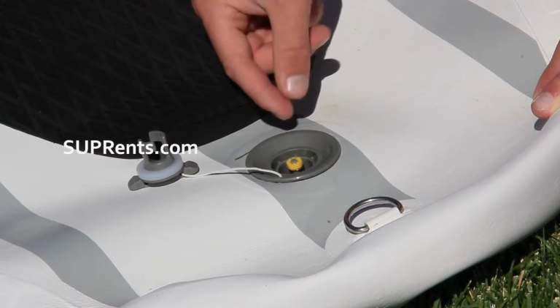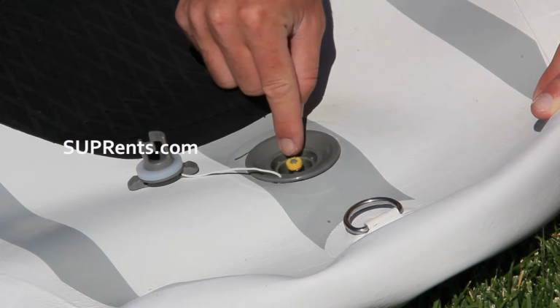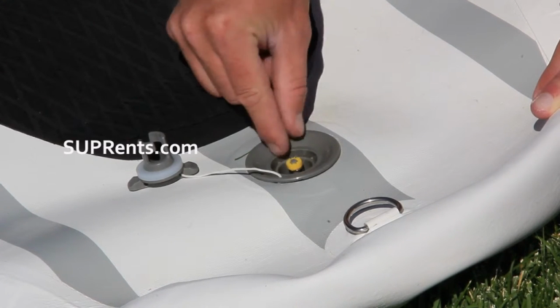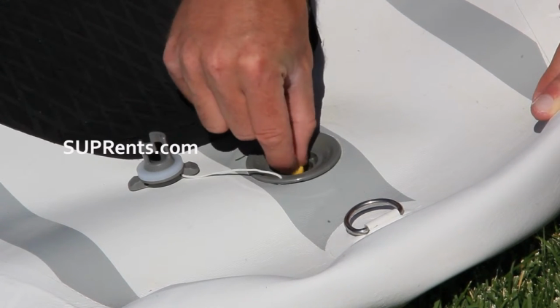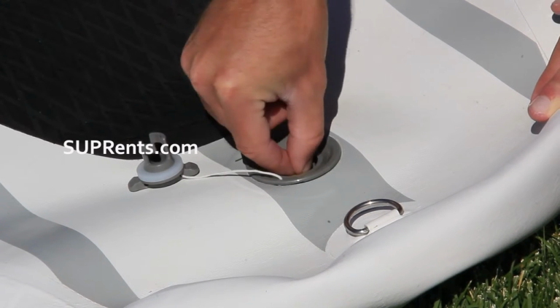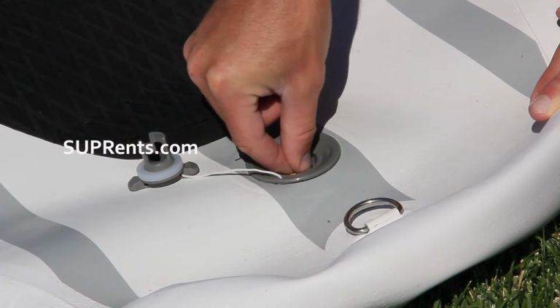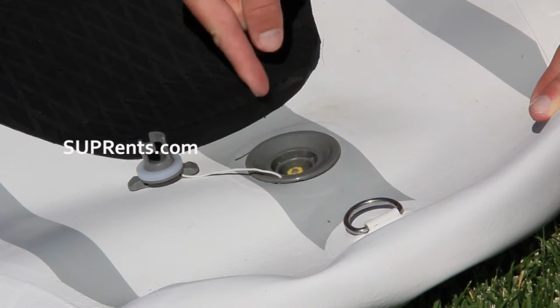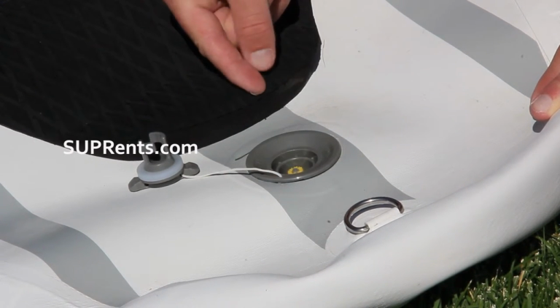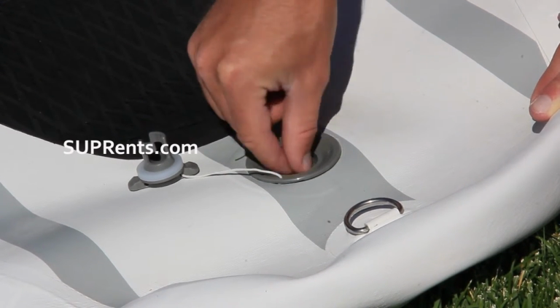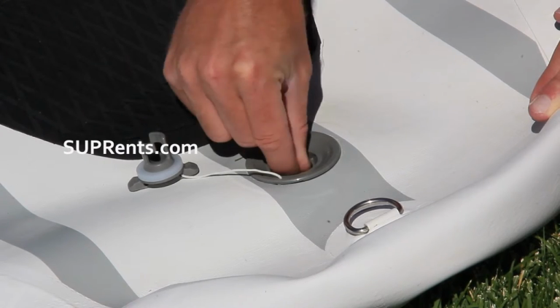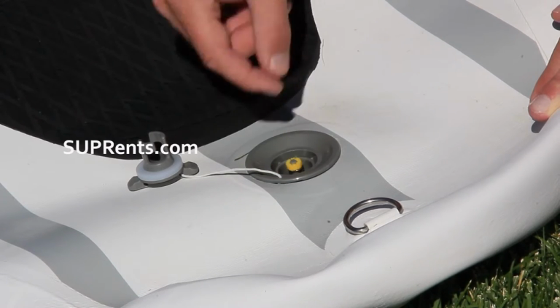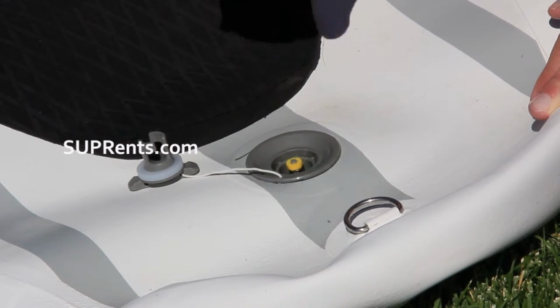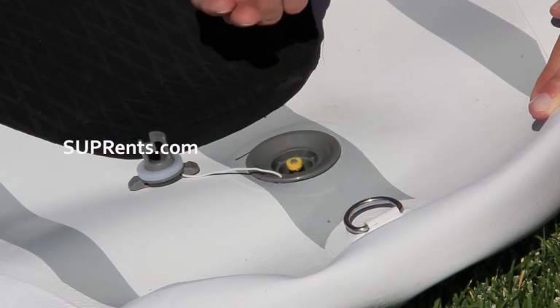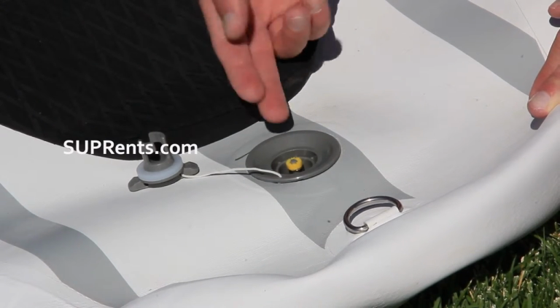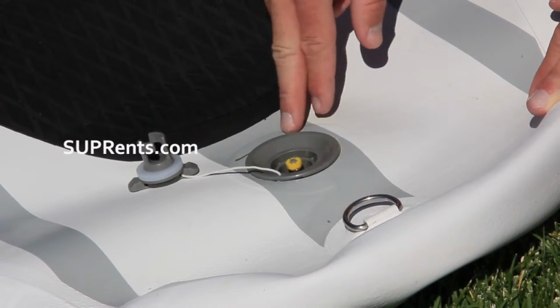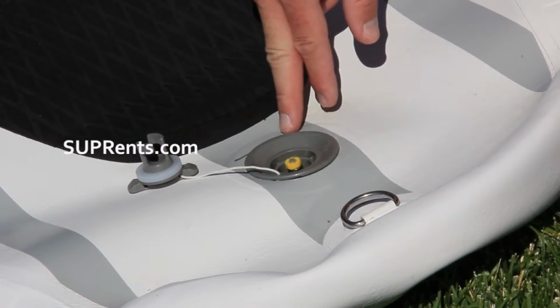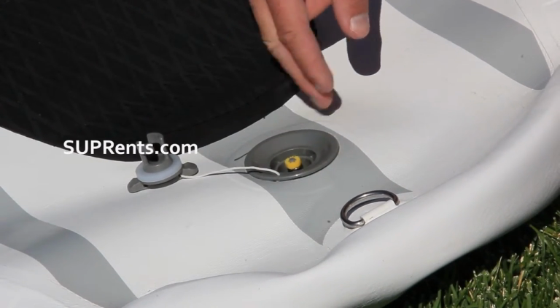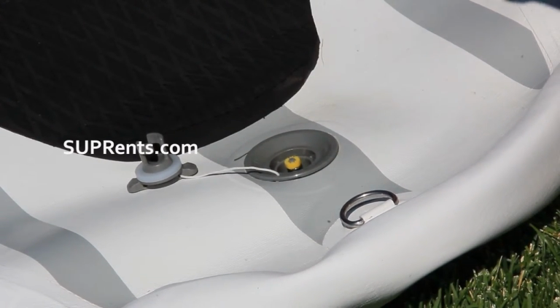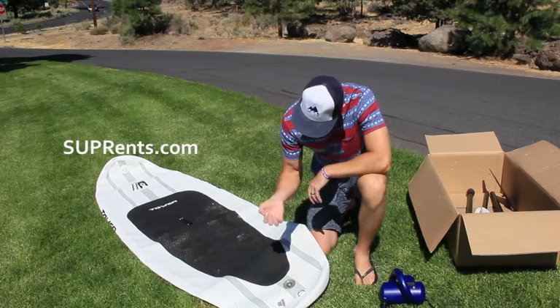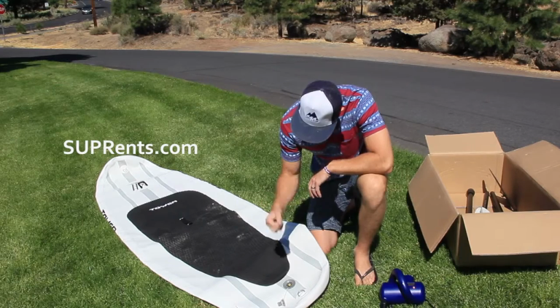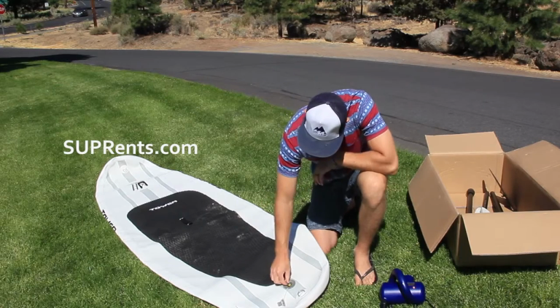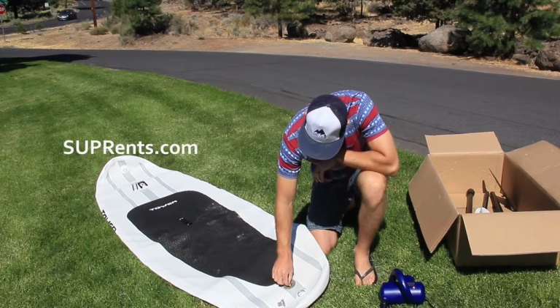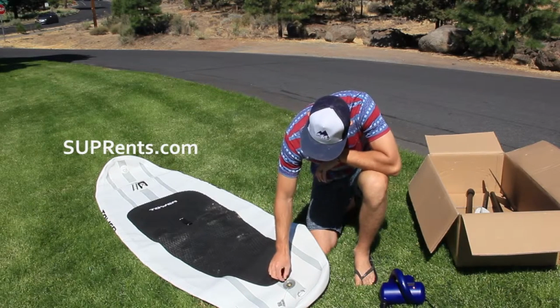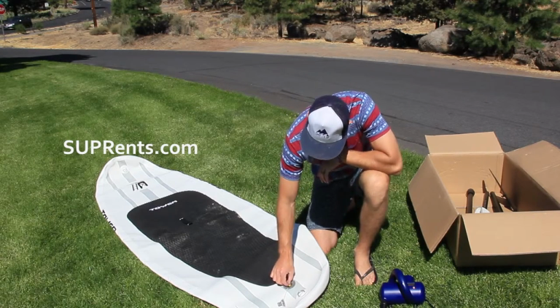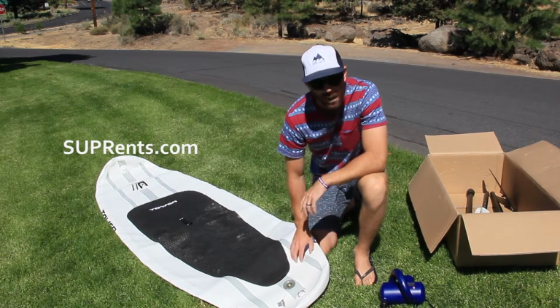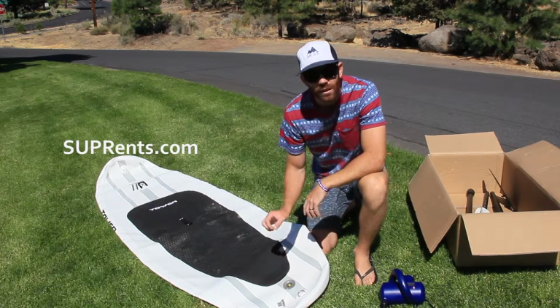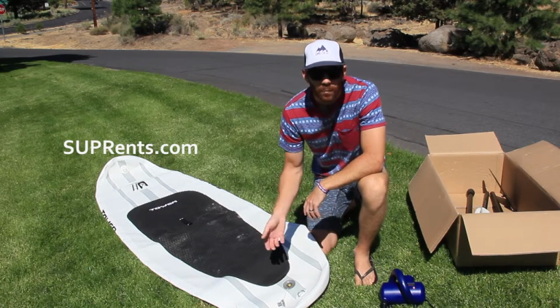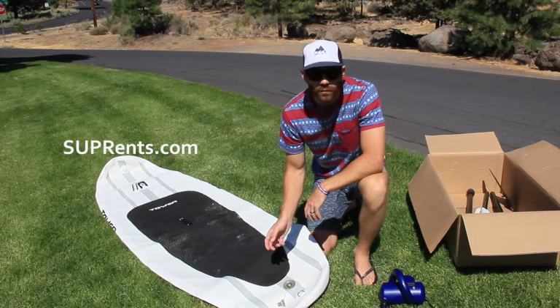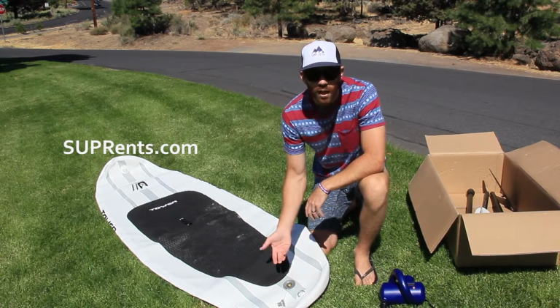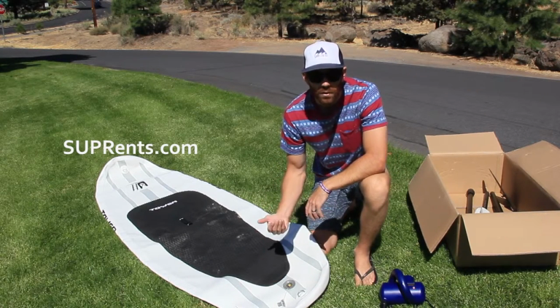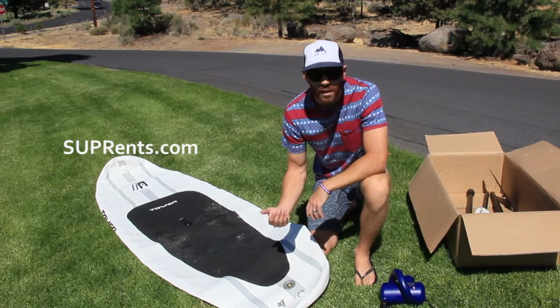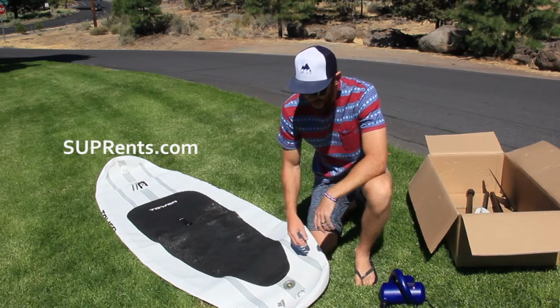Make sure, because if you don't do that, you'll pump the board up — it'll pump fine — but when you get done, you're going to lose all your air when you take your pump off. So just make sure; I've done that a bunch of times. It's not a big deal, but it'll save you a lot of time if the spring is out.